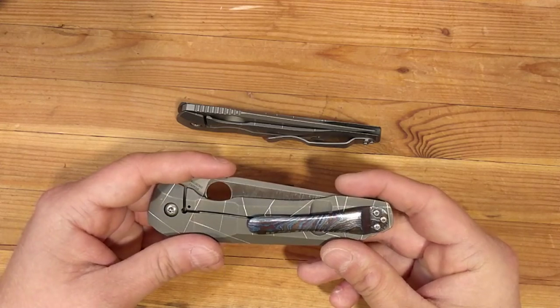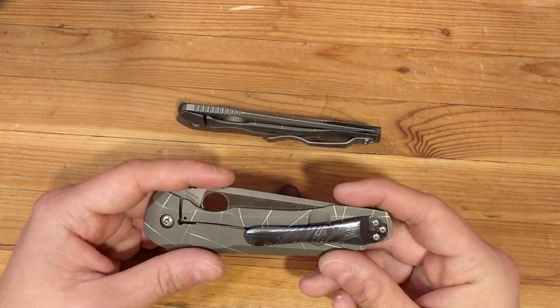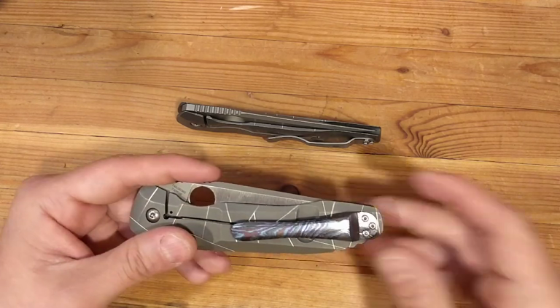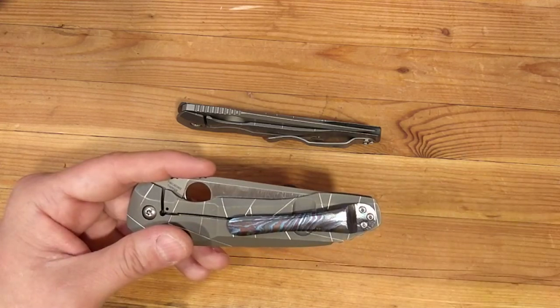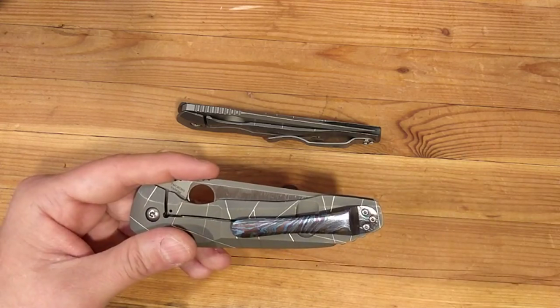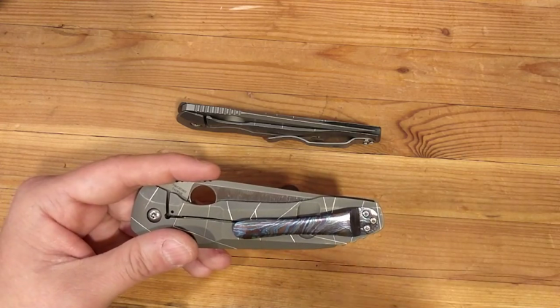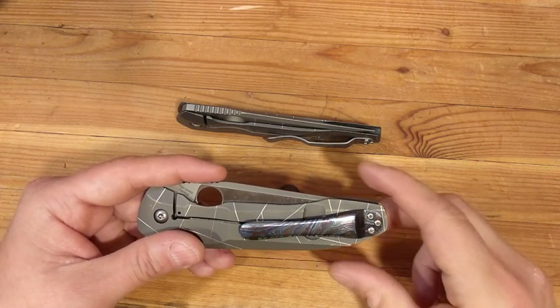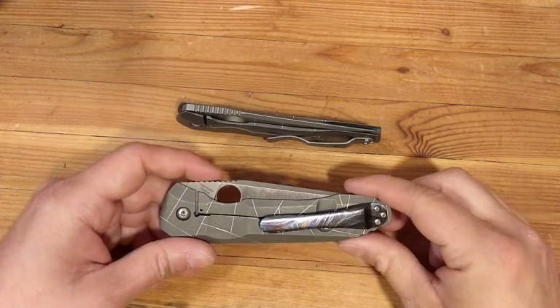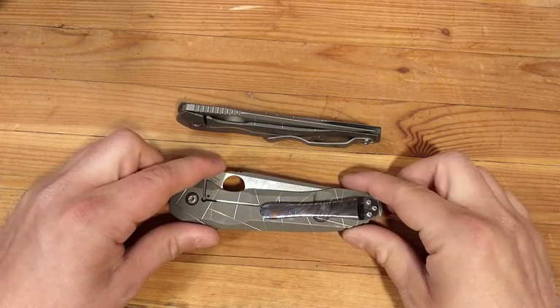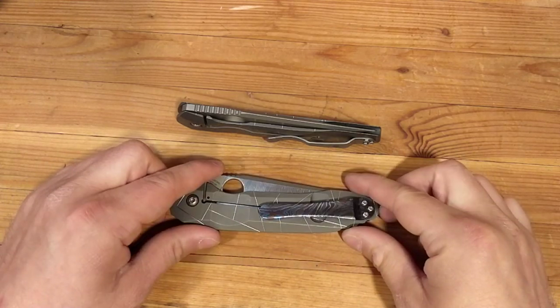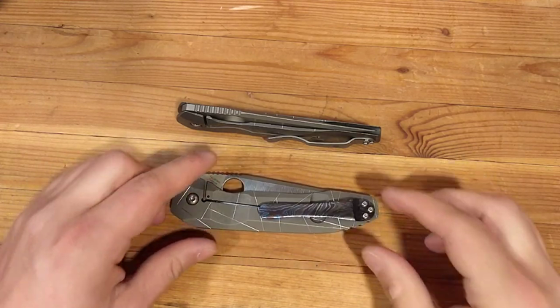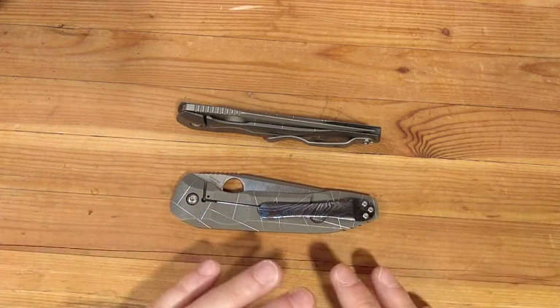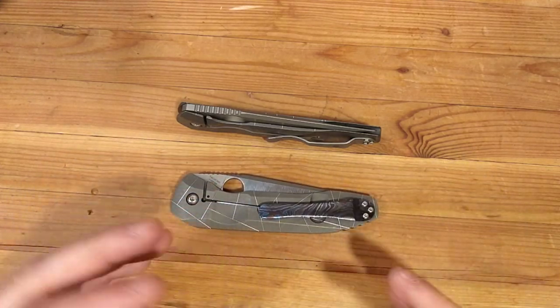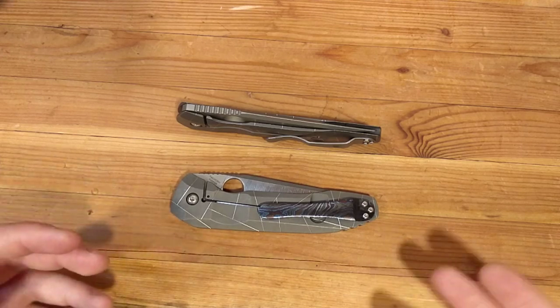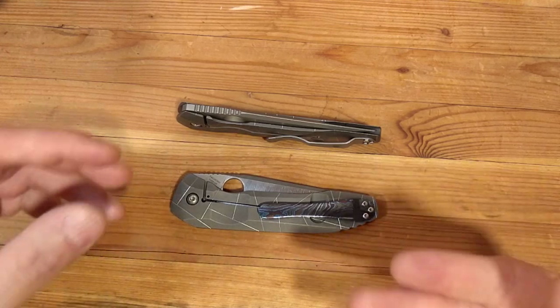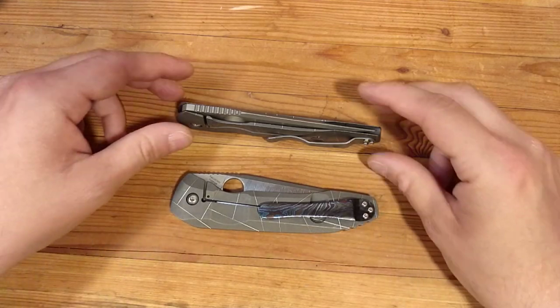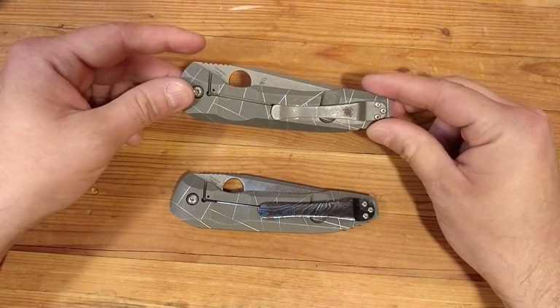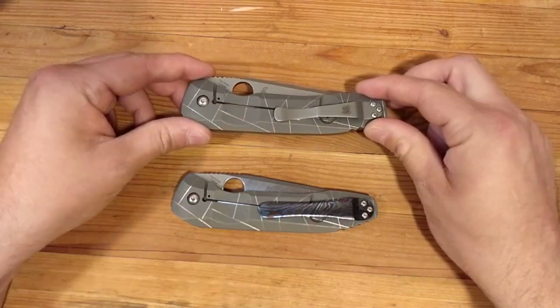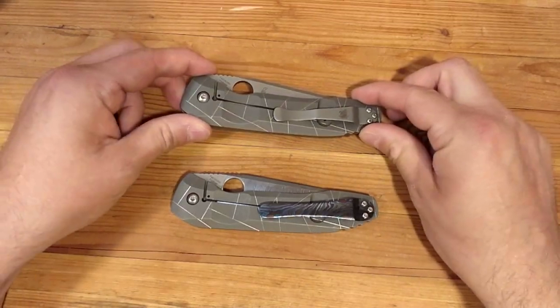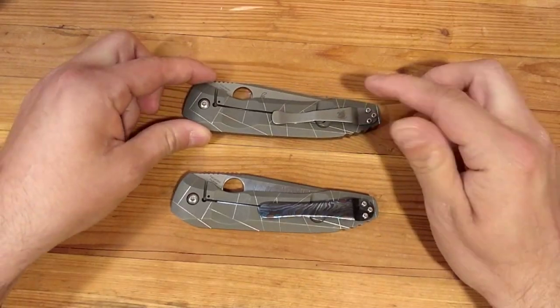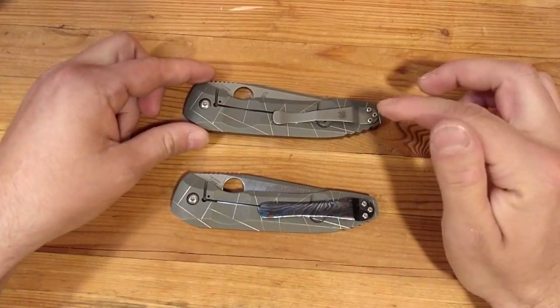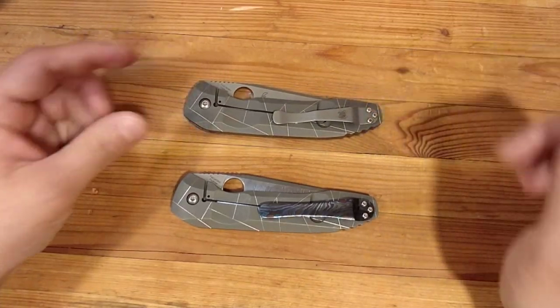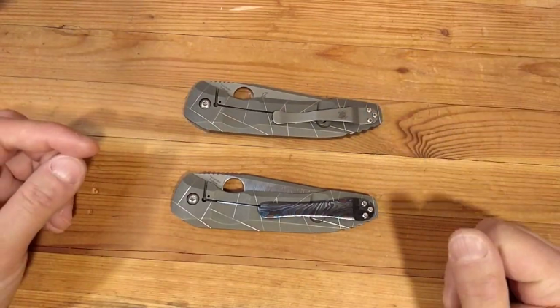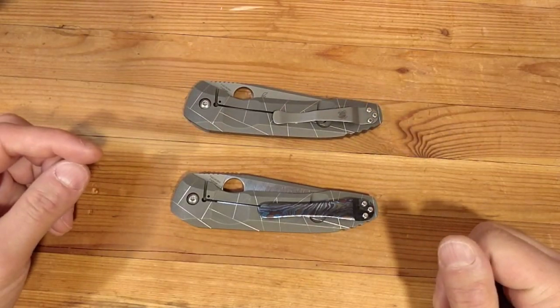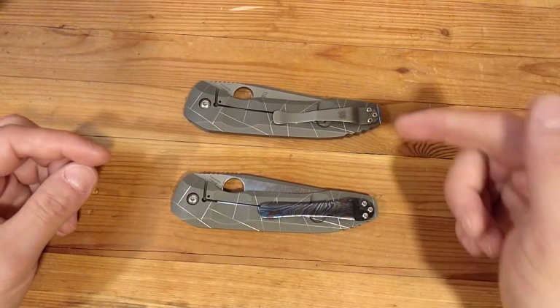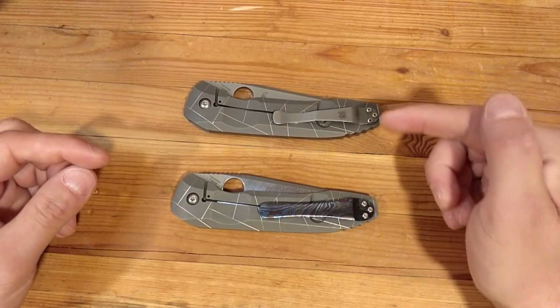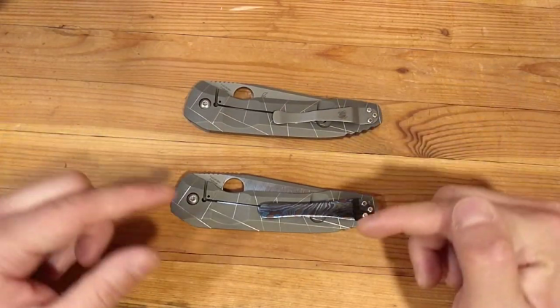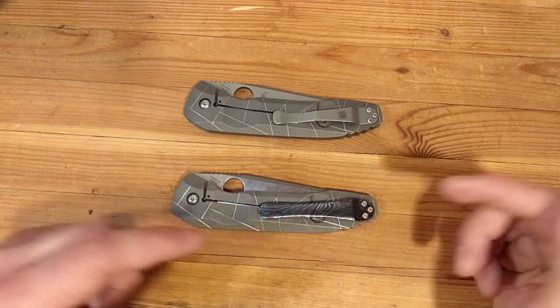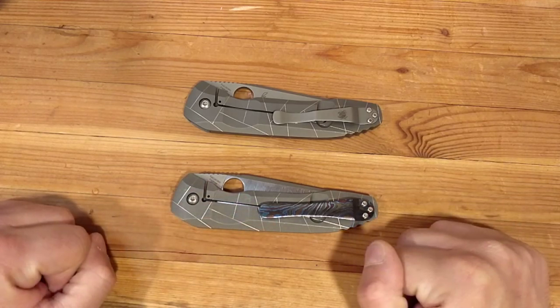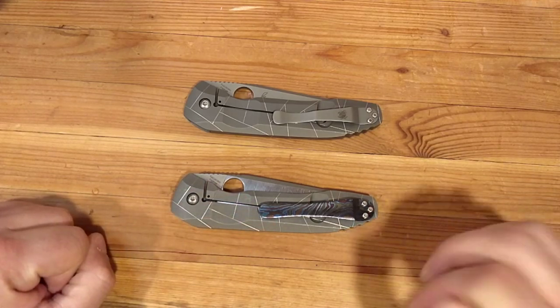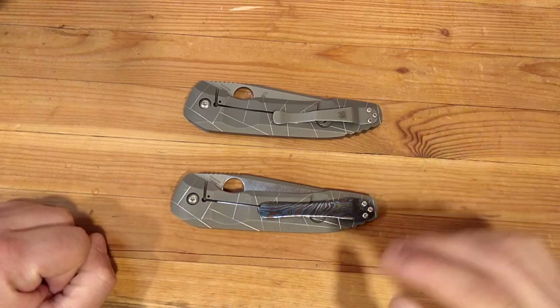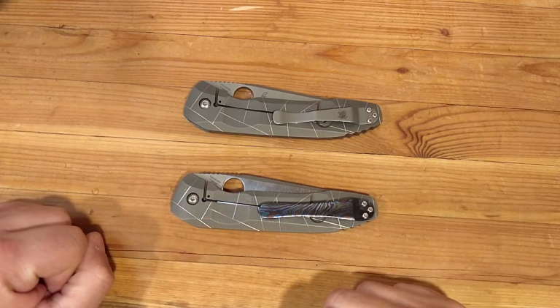As I mentioned in a few of my previous videos, like on the Subvert, if you don't like the clip, Spyderco is keeping the price point of the knife down by including a steel clip. If you don't like it, you can always just upgrade yourself.